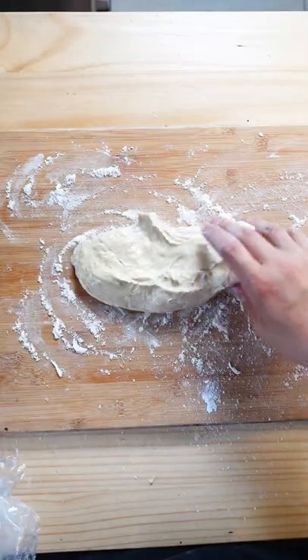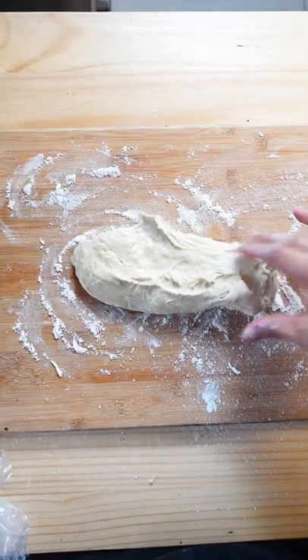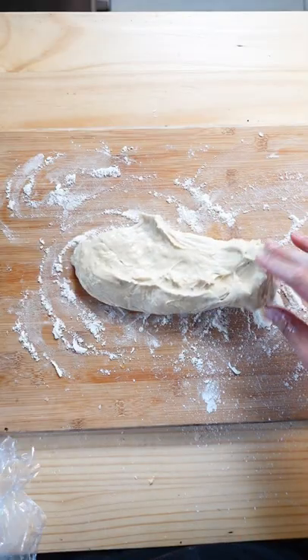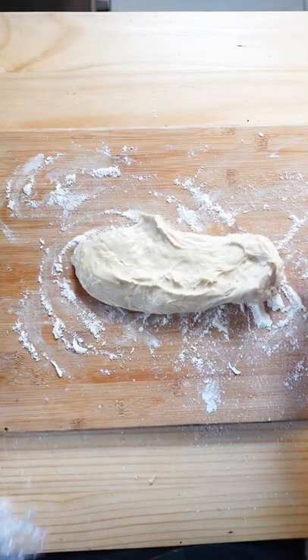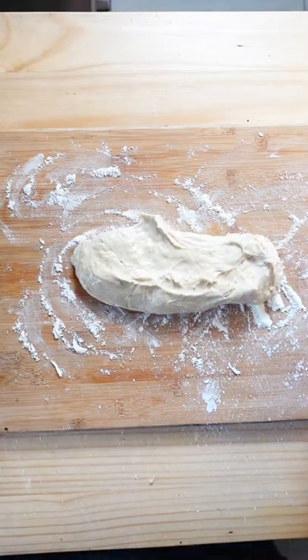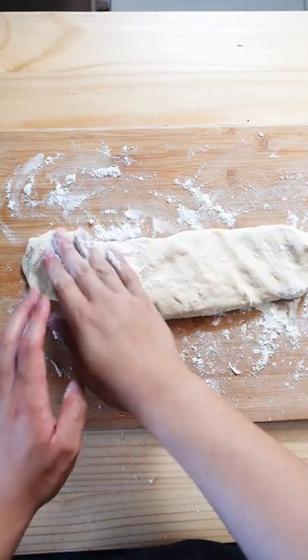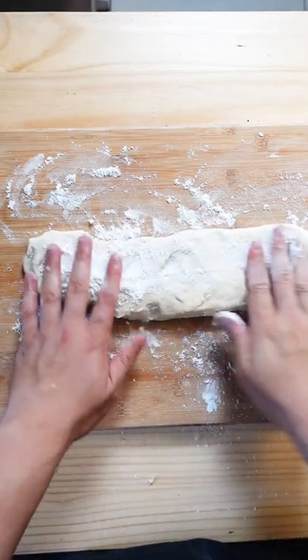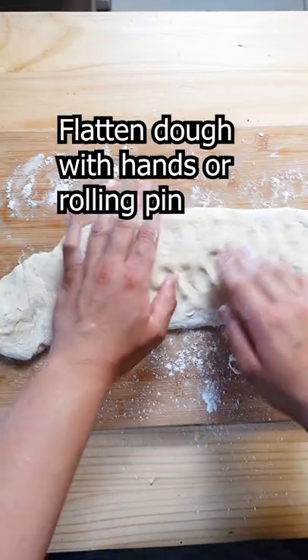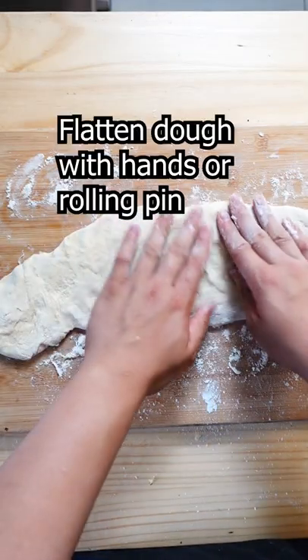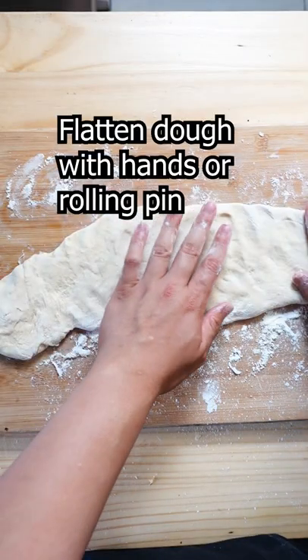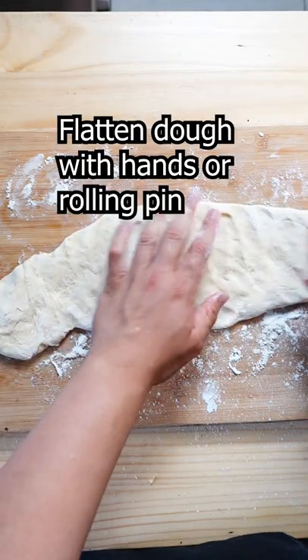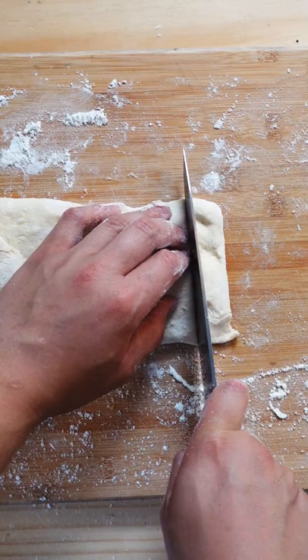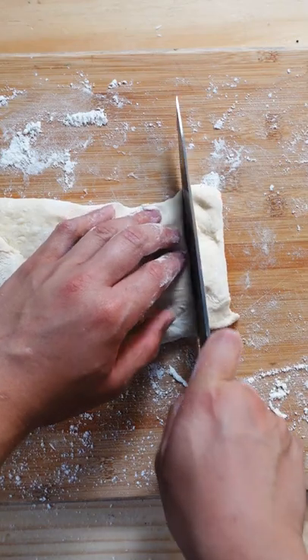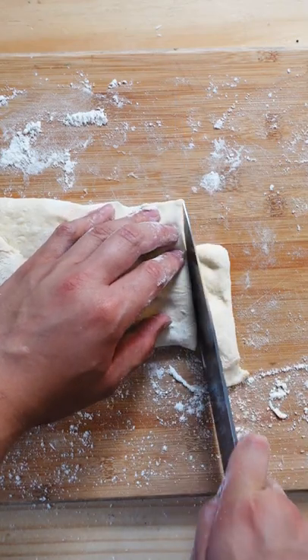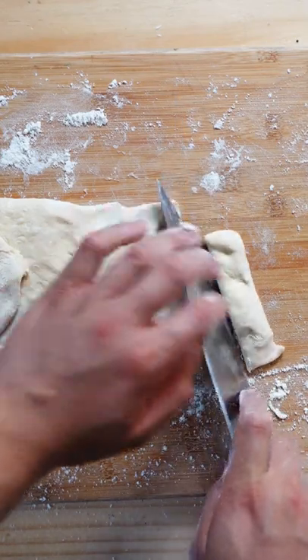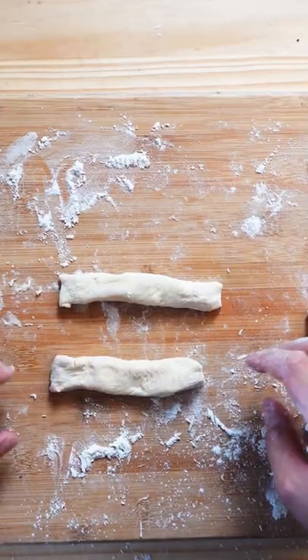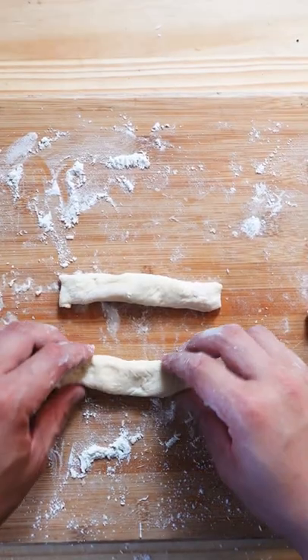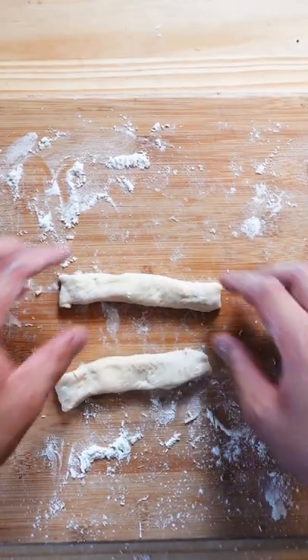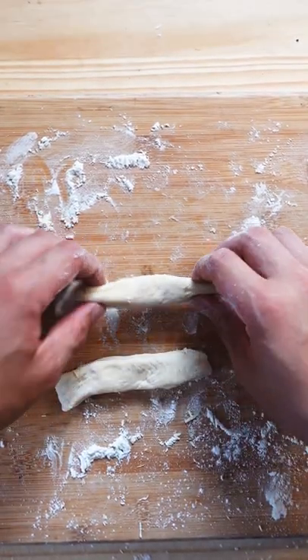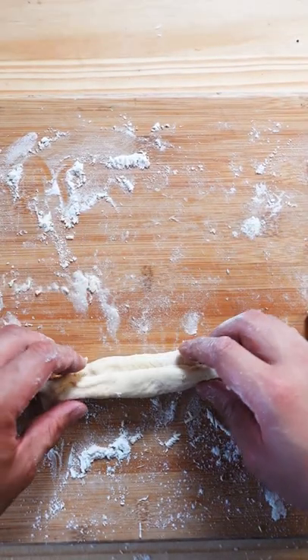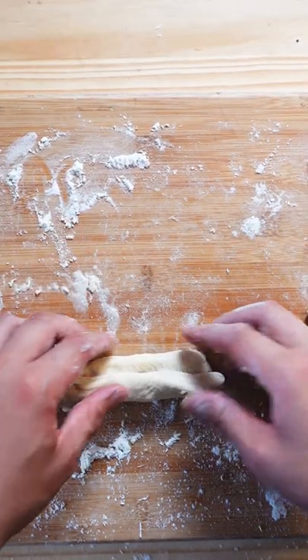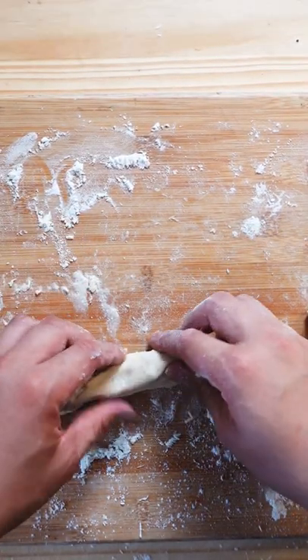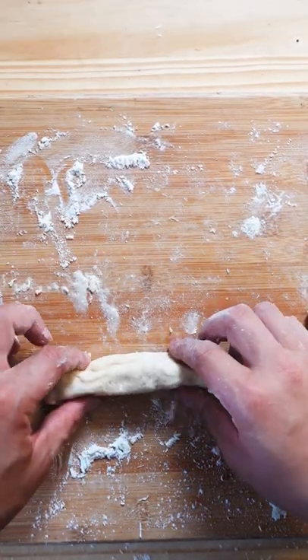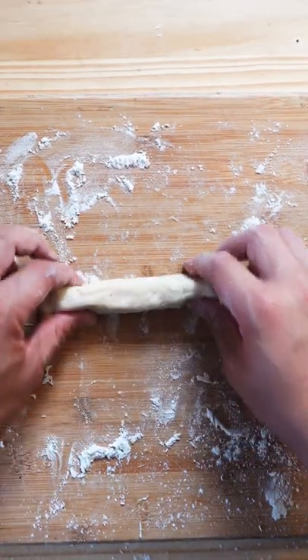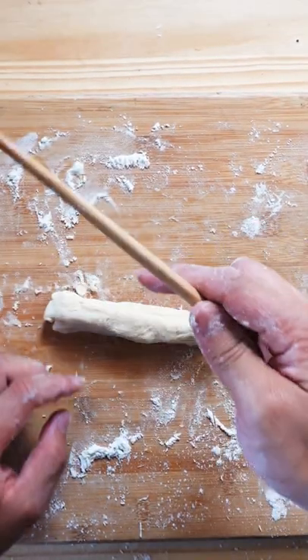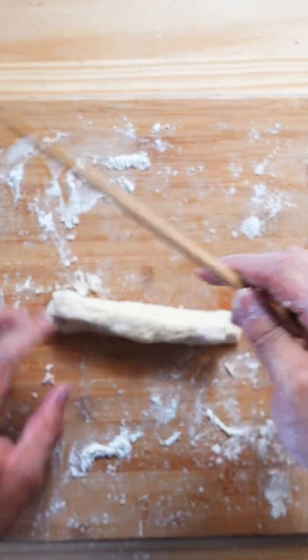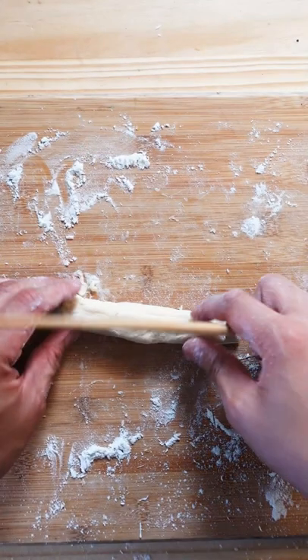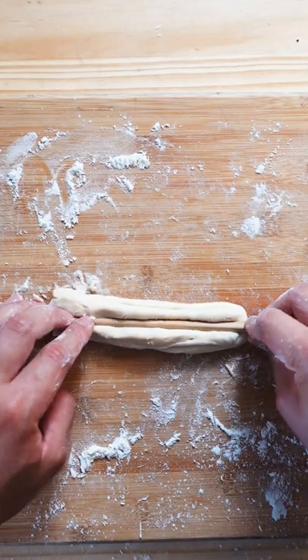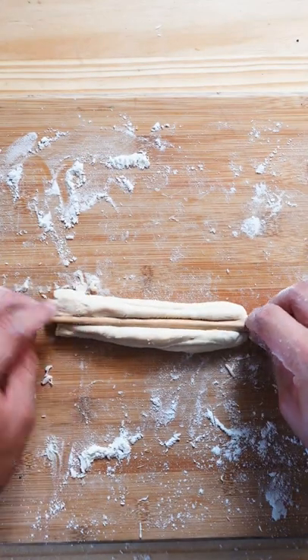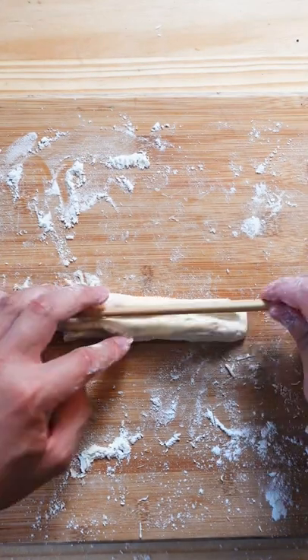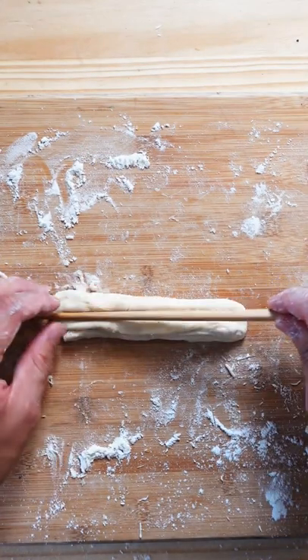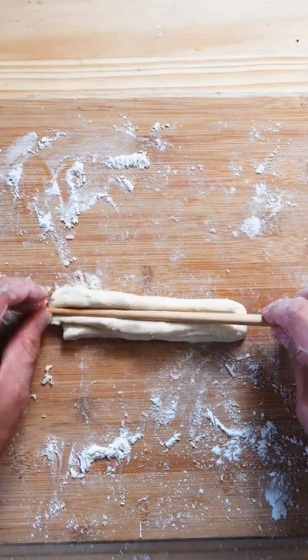Place the dough down on a floured working surface, add a bit more flour on top, then start slicing them into strips. Take two of these strips and stack them on top of each other, and with a chopstick, press it down the middle to let them stick together.